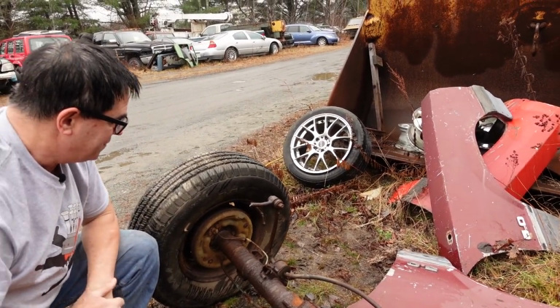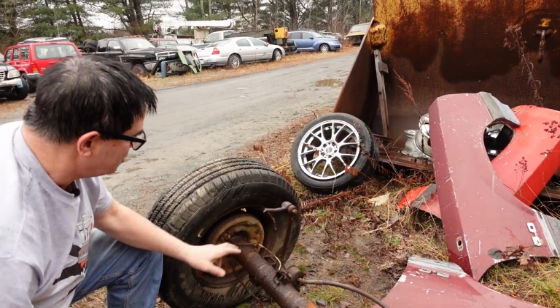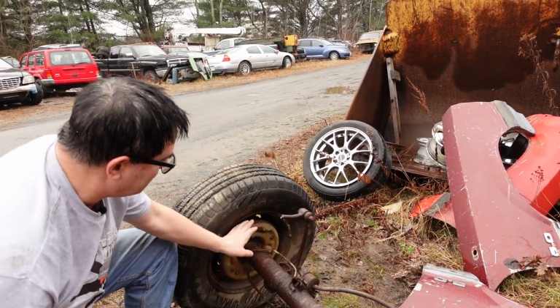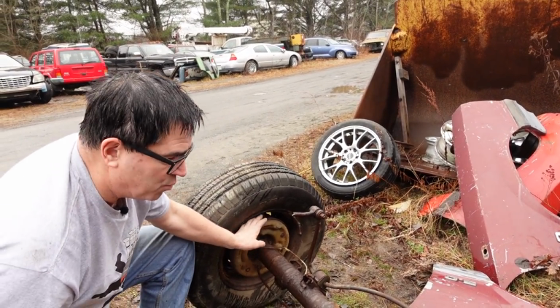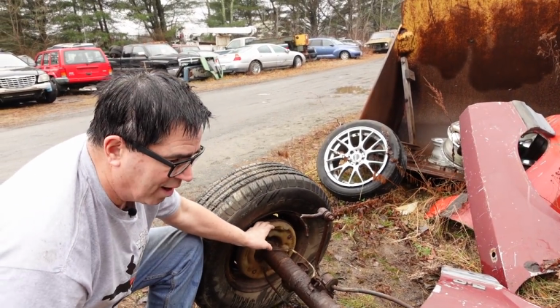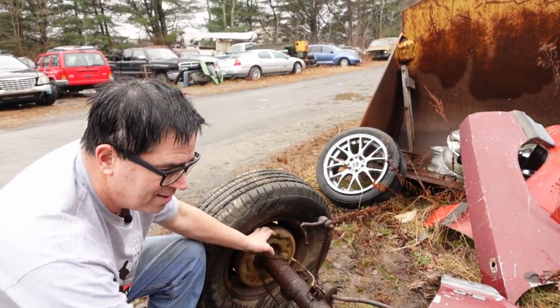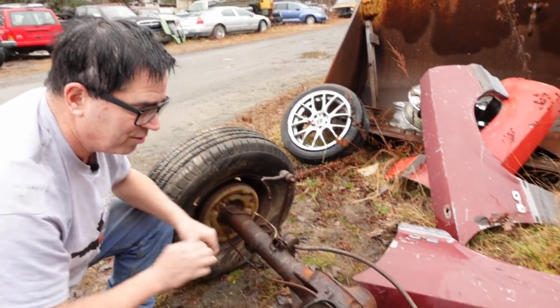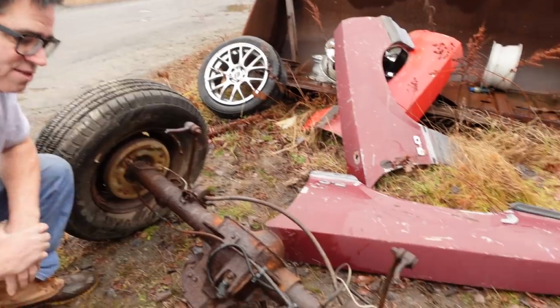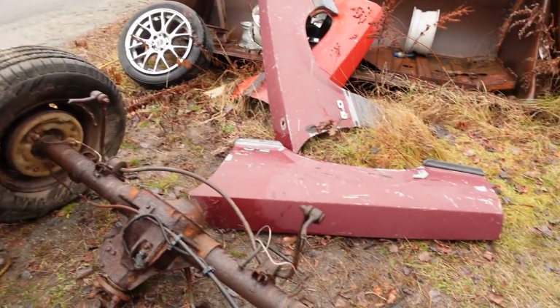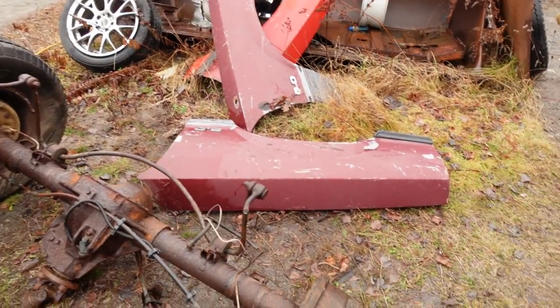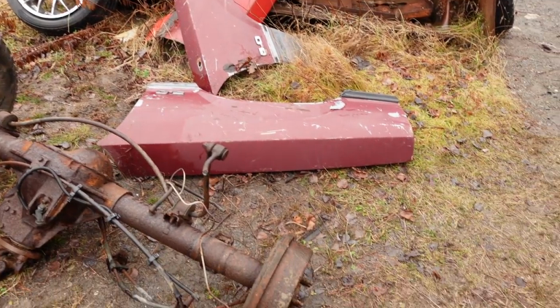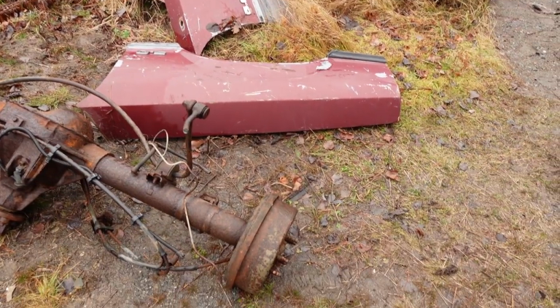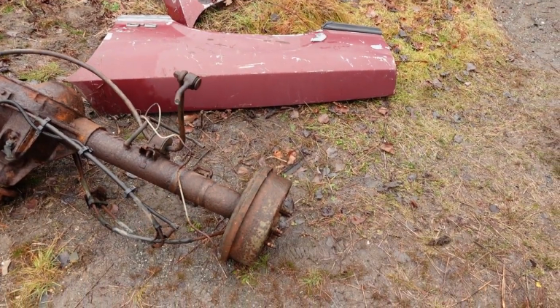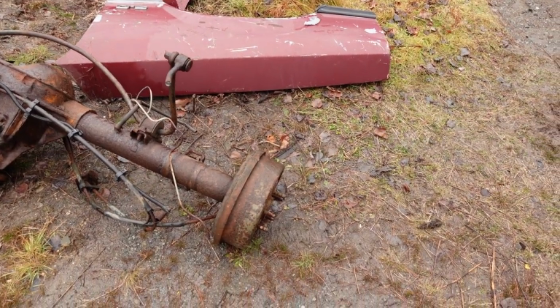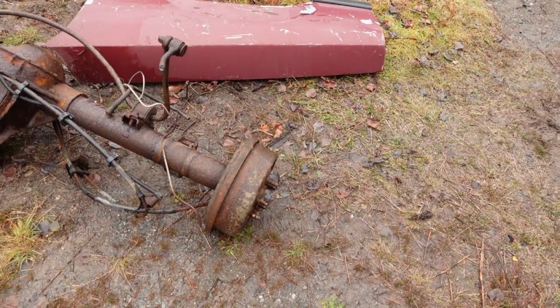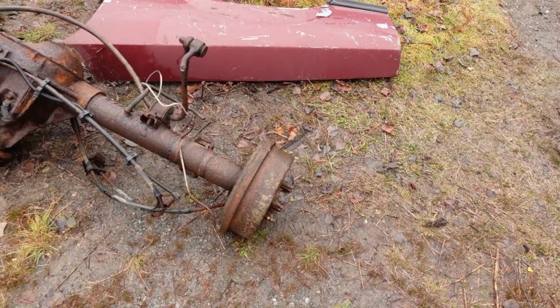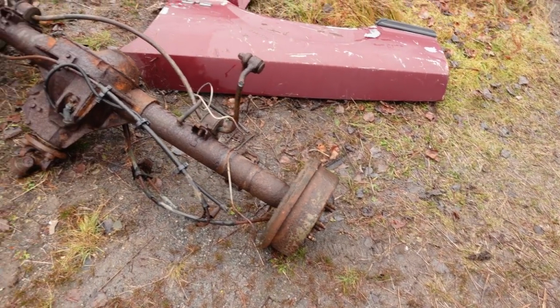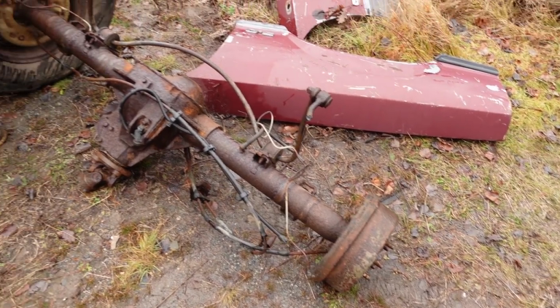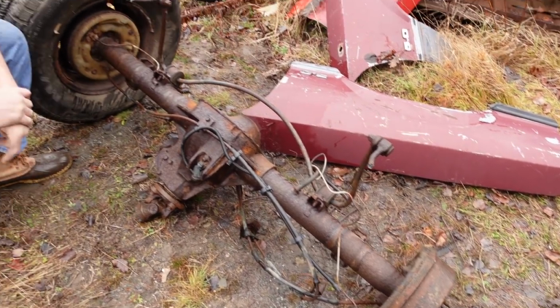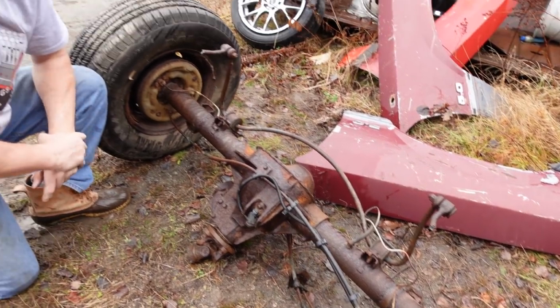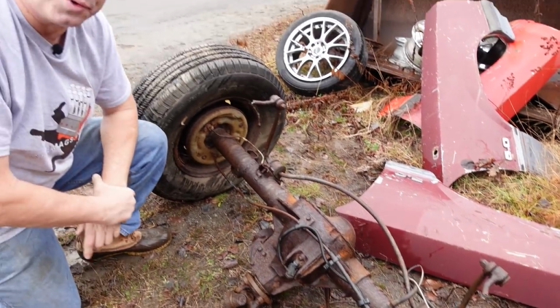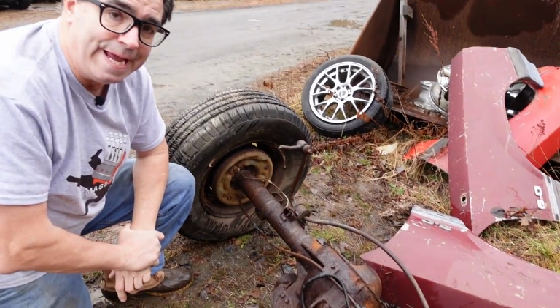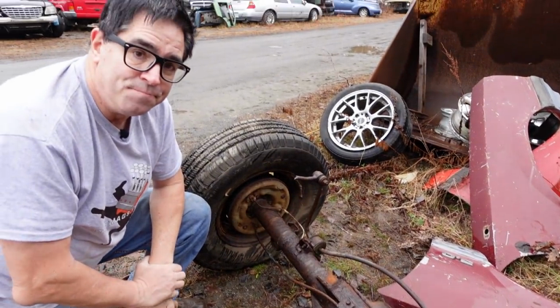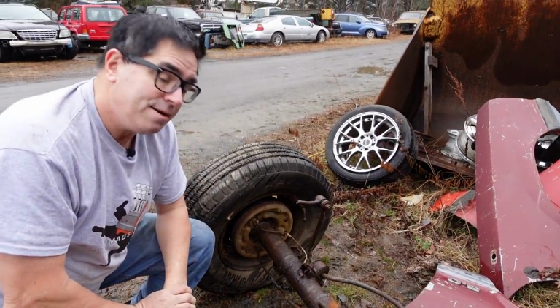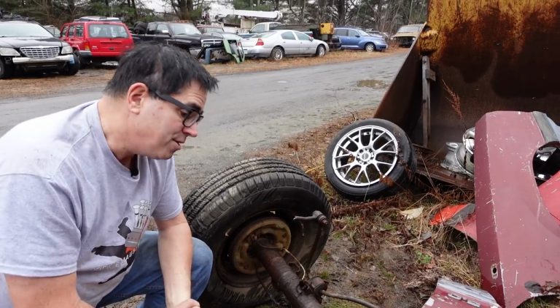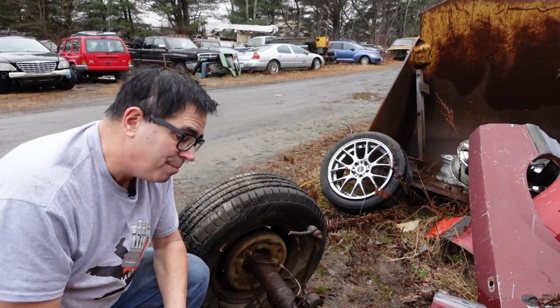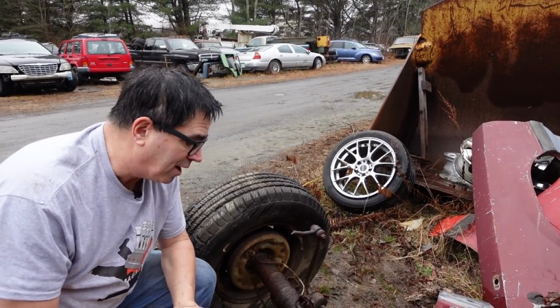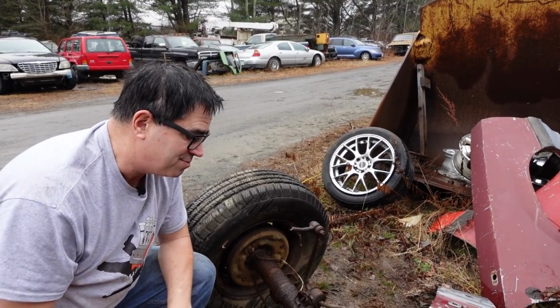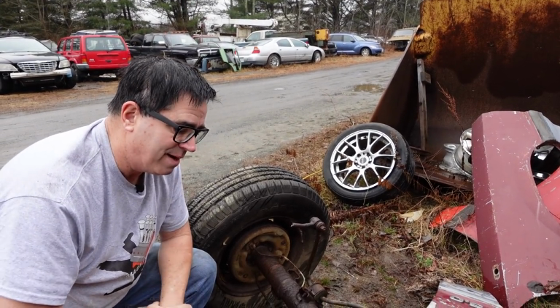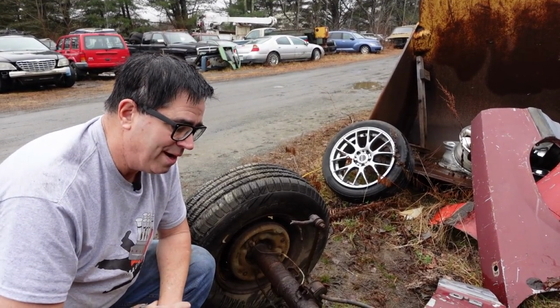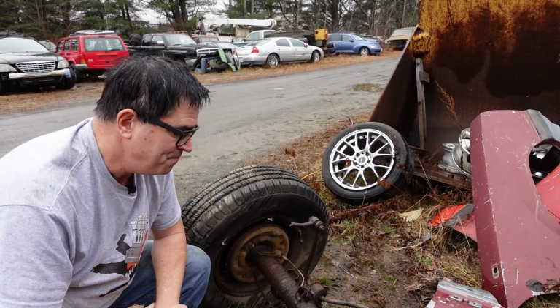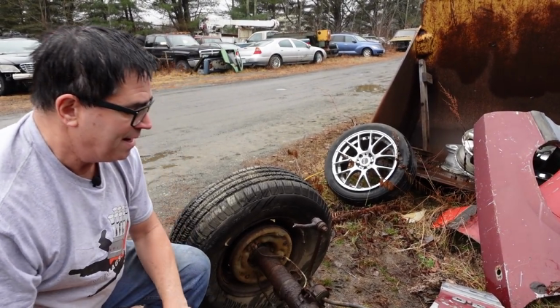This is a drum brake-equipped one, although disc brakes could be found on some of these things, like in Turbo Thunderbirds and that sort of thing. And on some trucks, disc brakes made their way in as well.